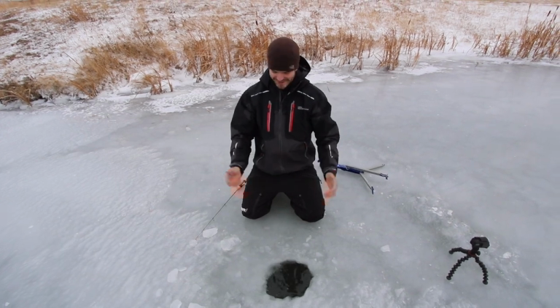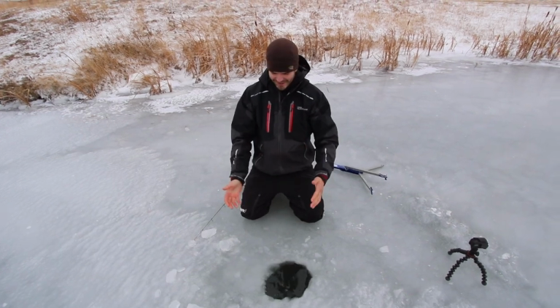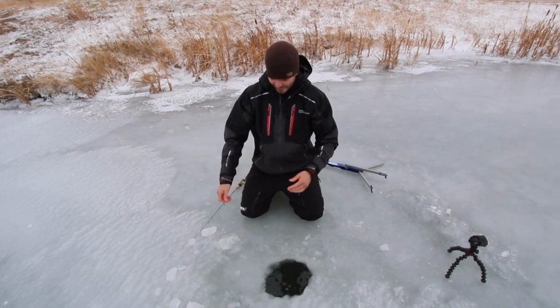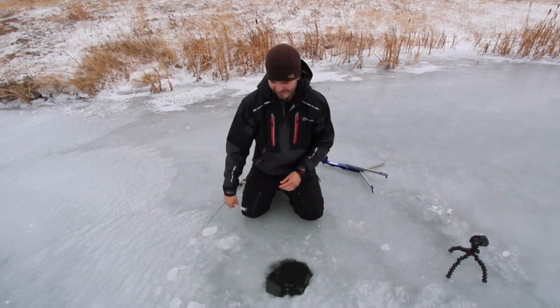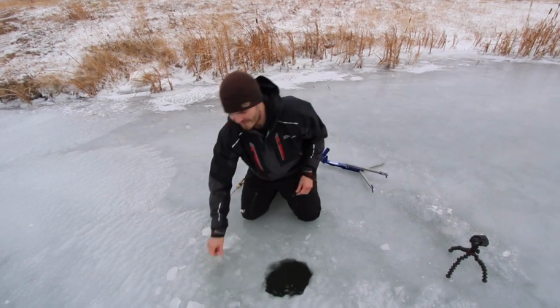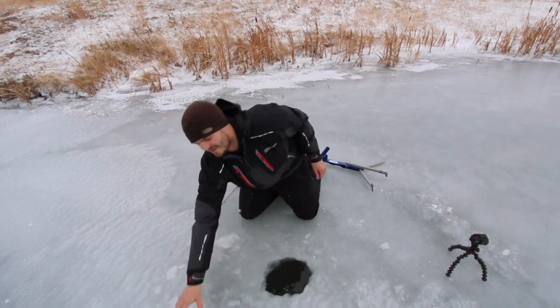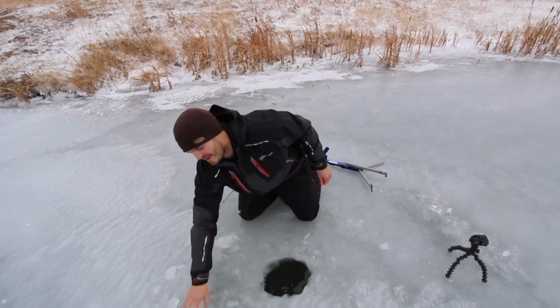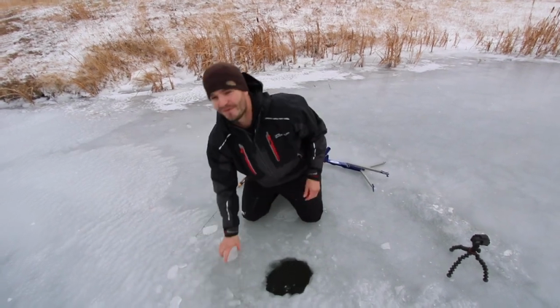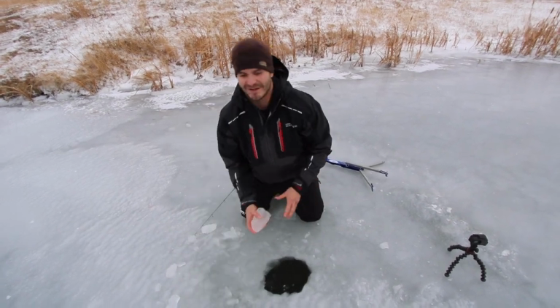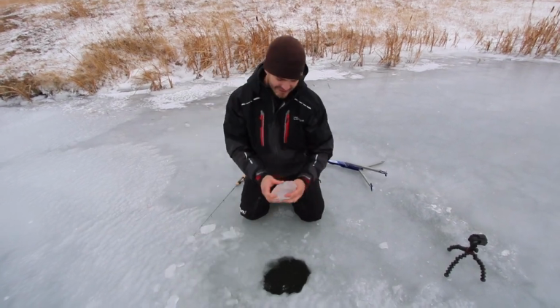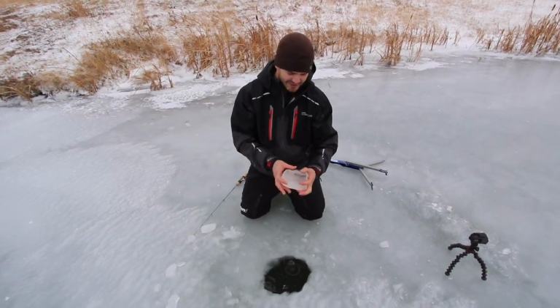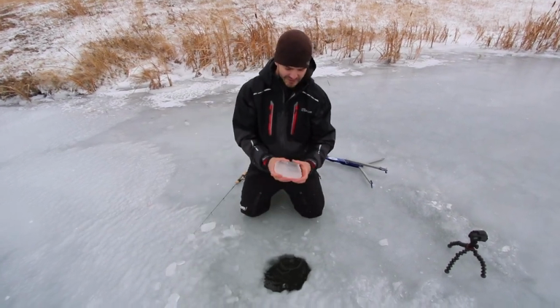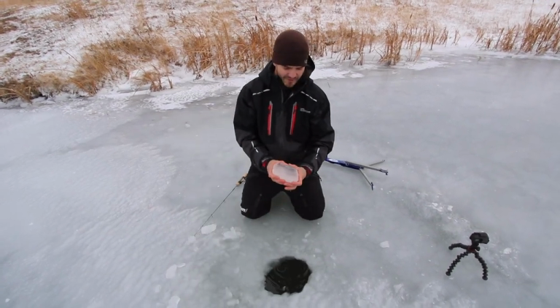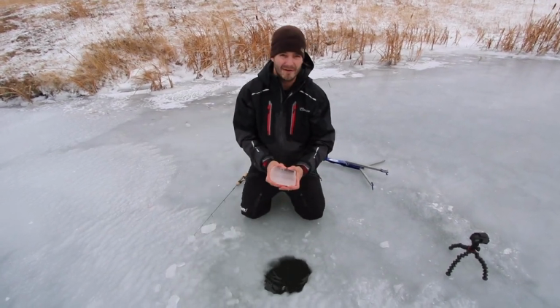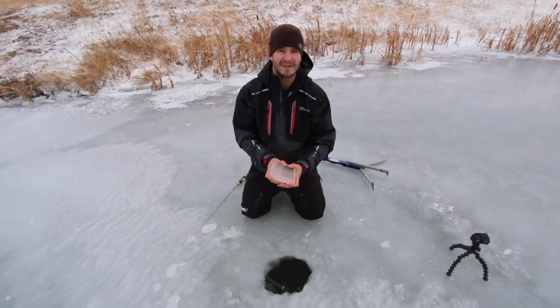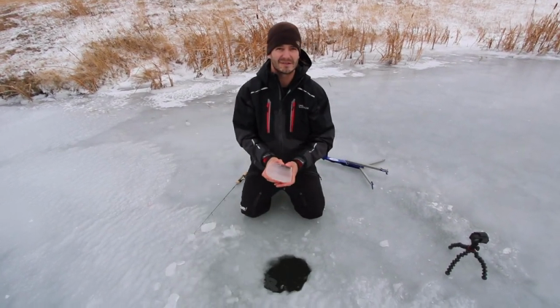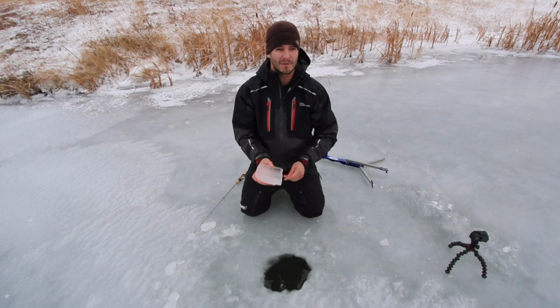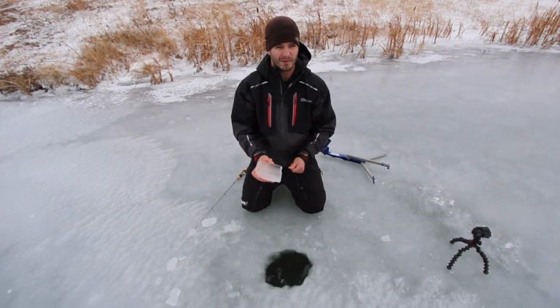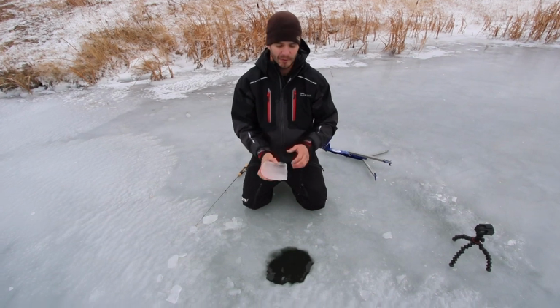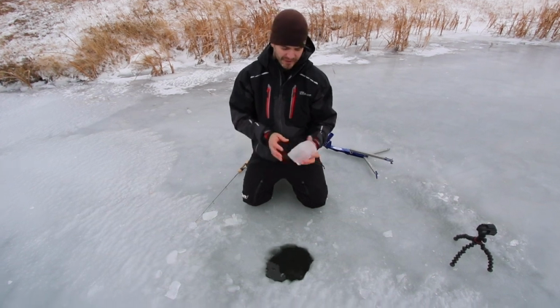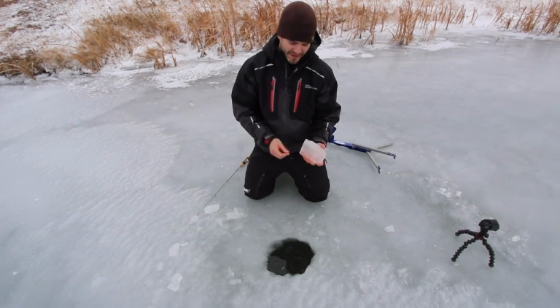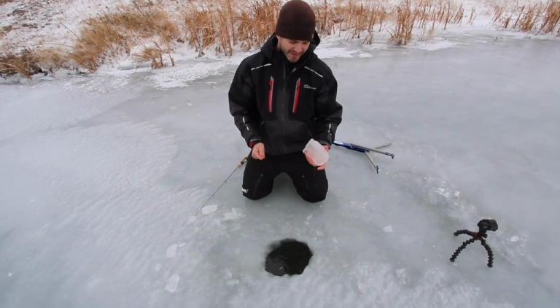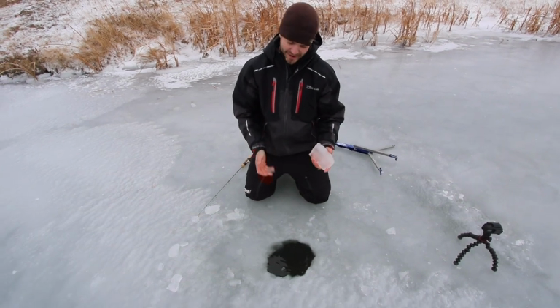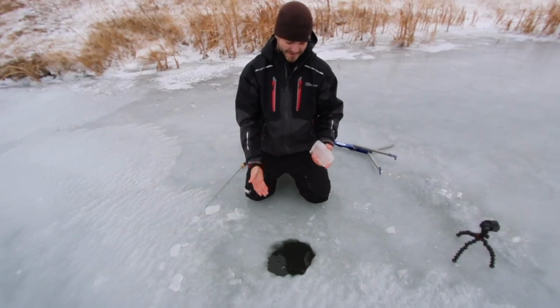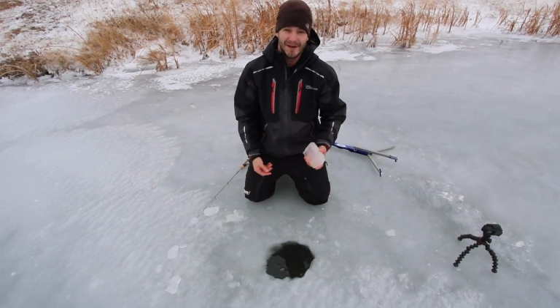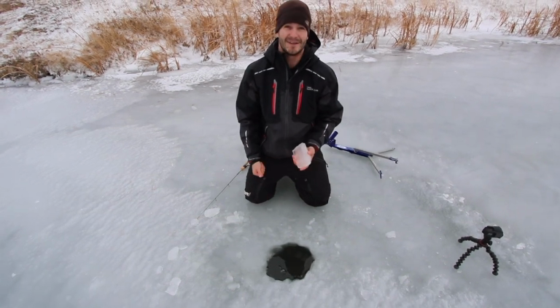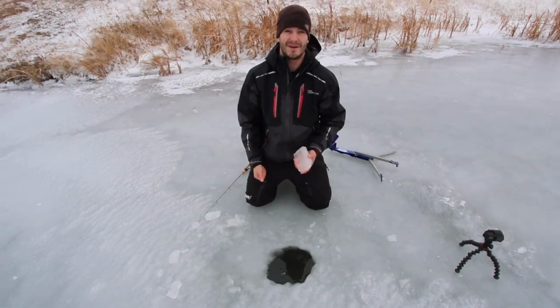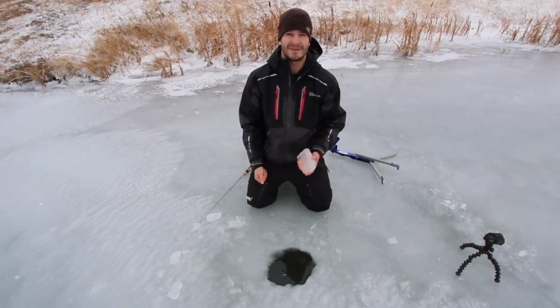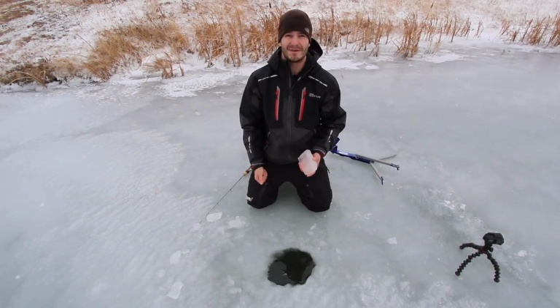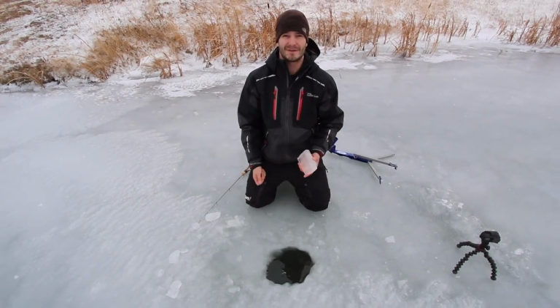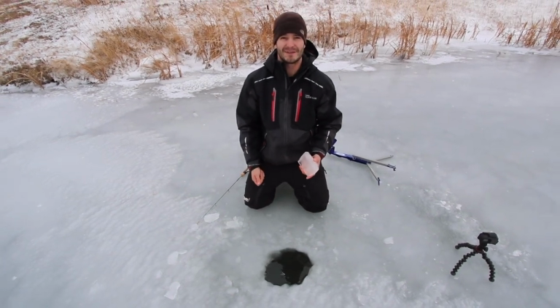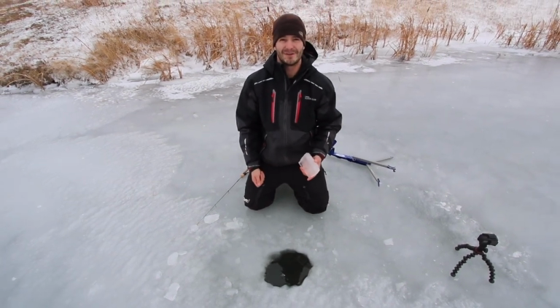We just got out here today, first day on the ice. You can check out — not a lot of ice. Used the spud bar on the hole, and yeah, it paid off to get out here first, that's for sure.